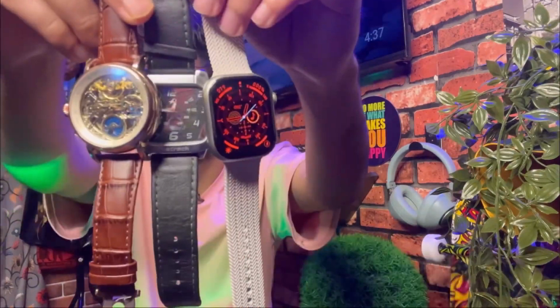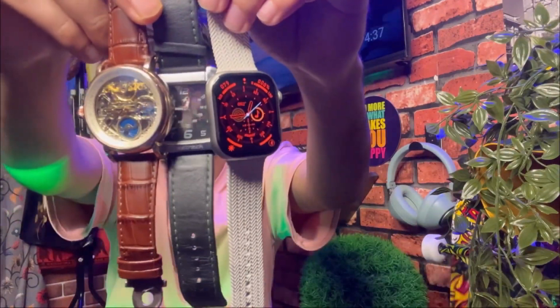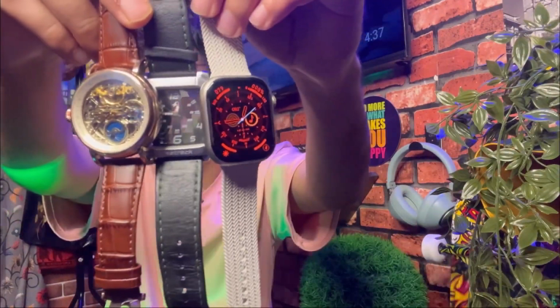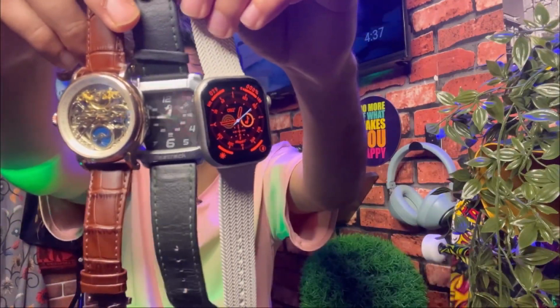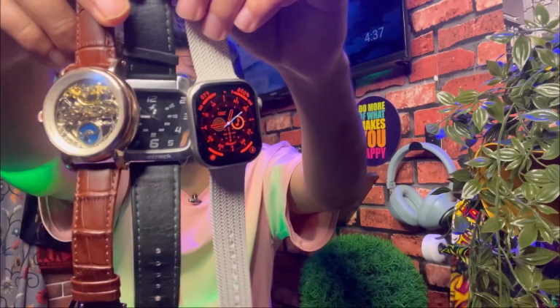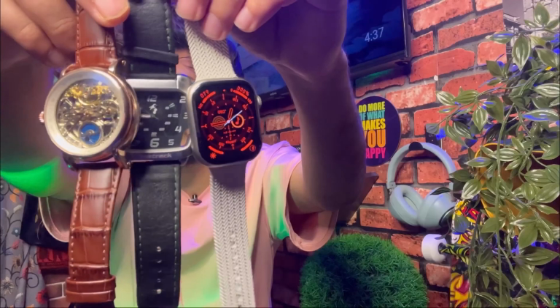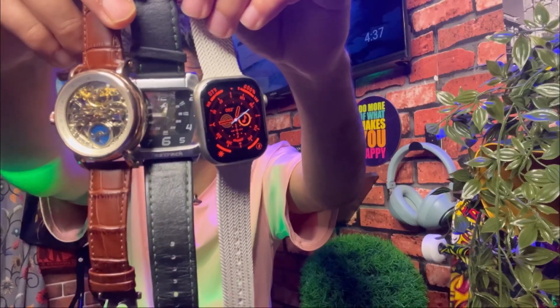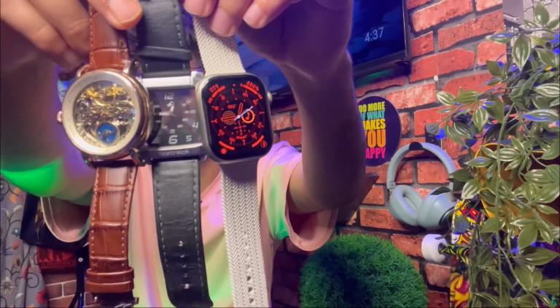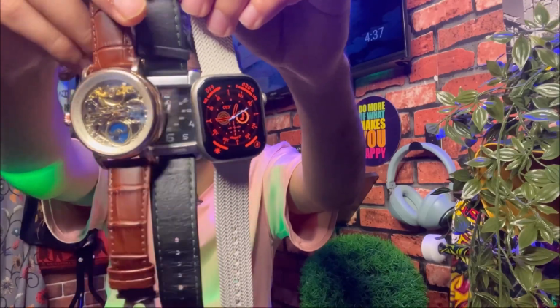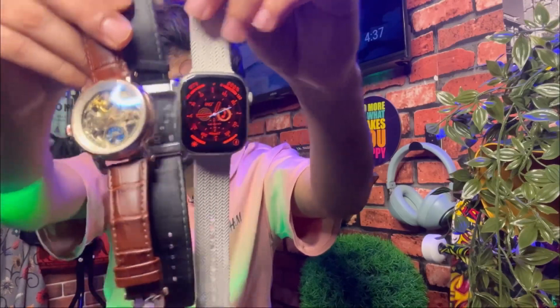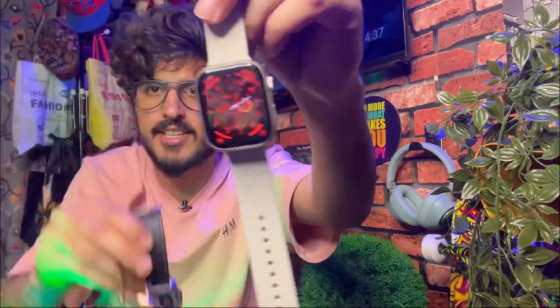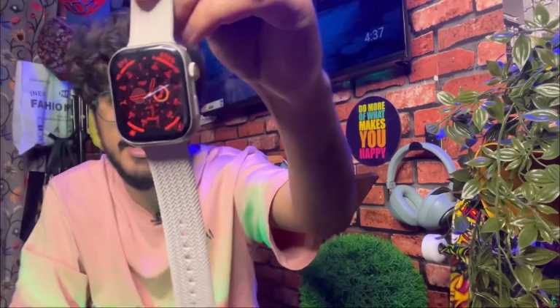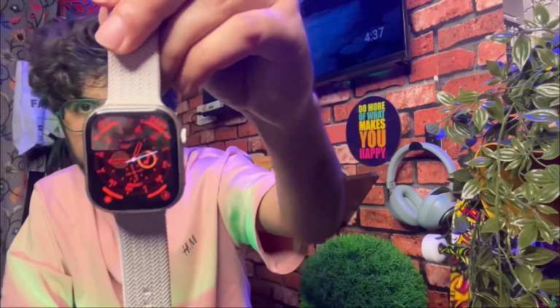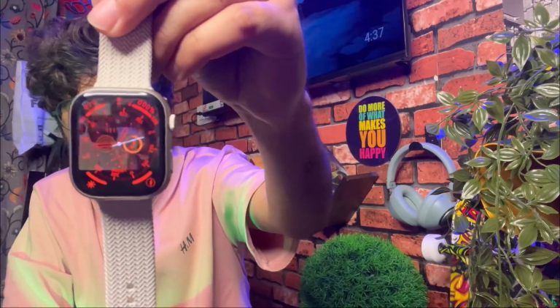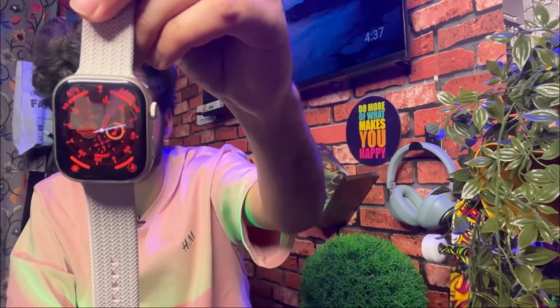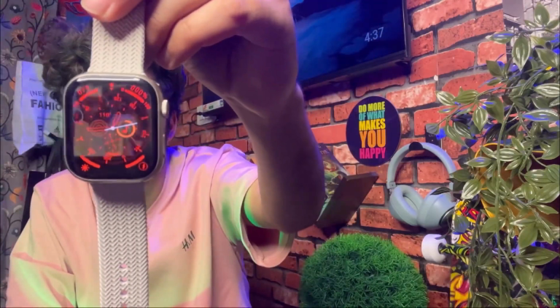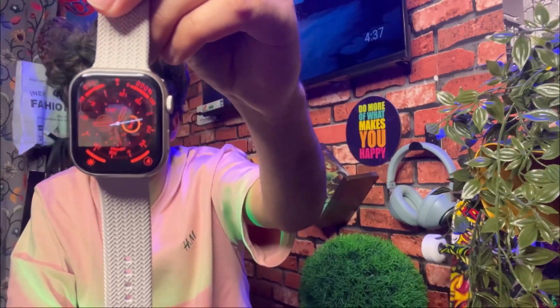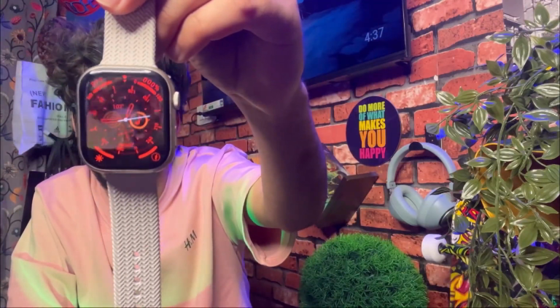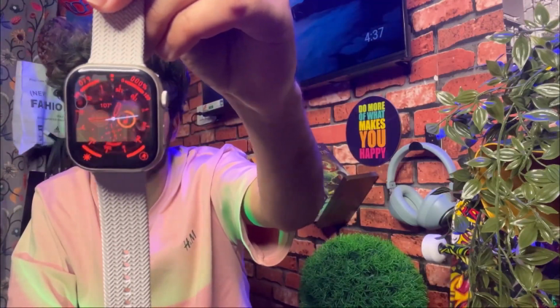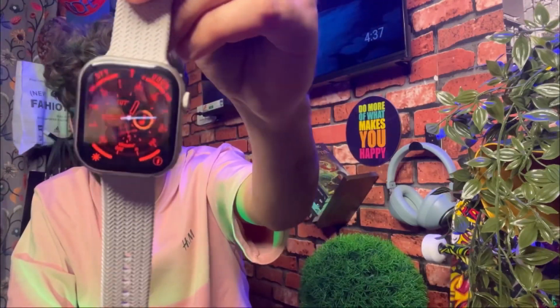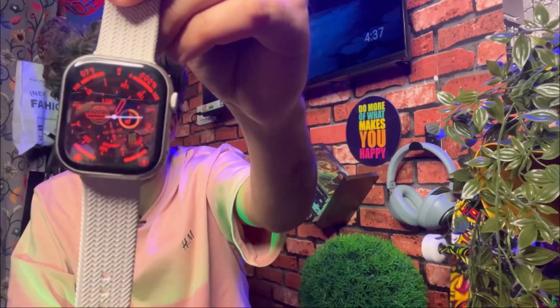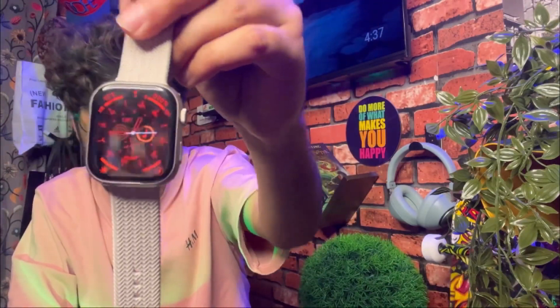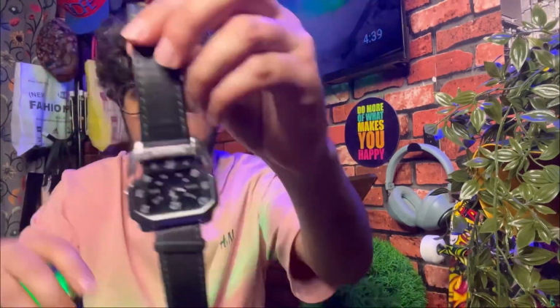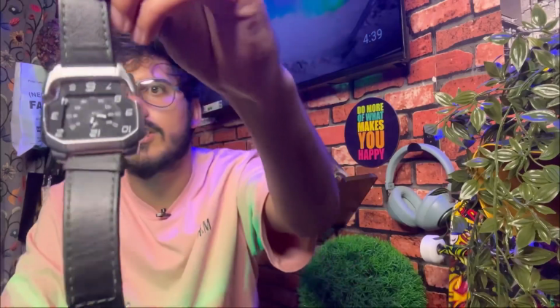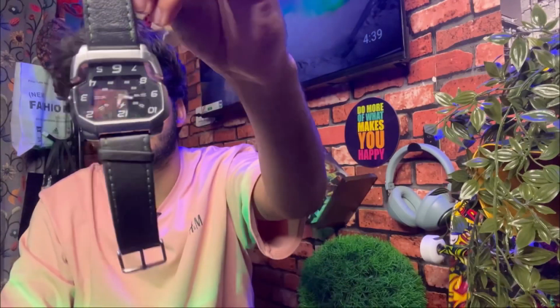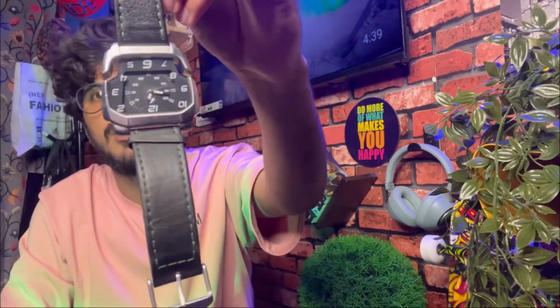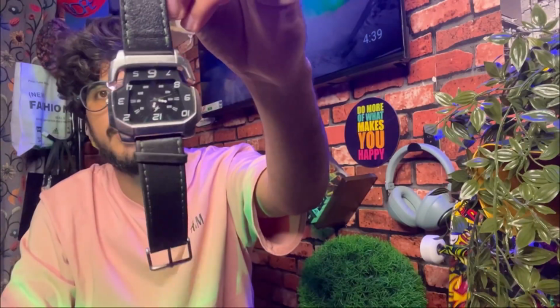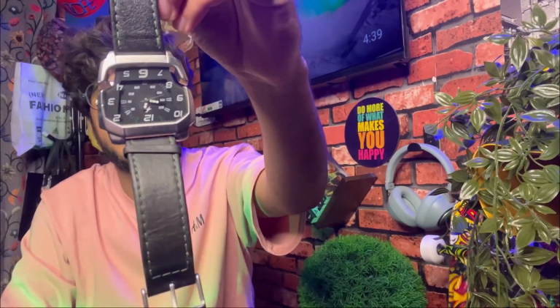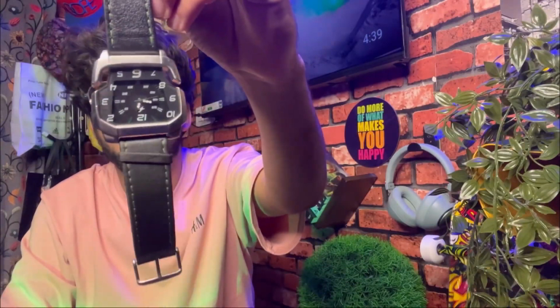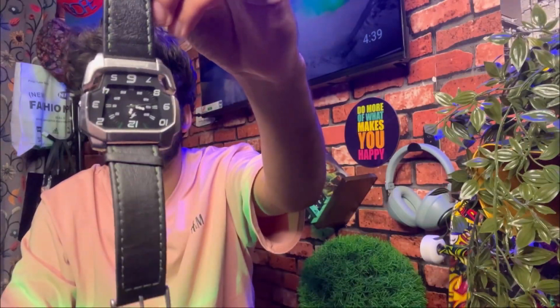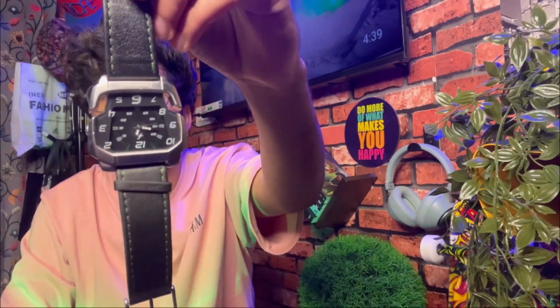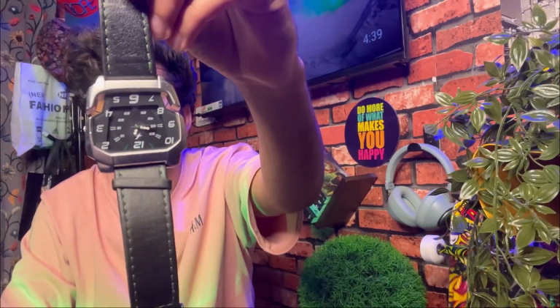You will react normally because it's only three watches. If we talk about this, it's a smart watch which is rechargeable. And if we talk about this one, it requires a battery, as we all know.